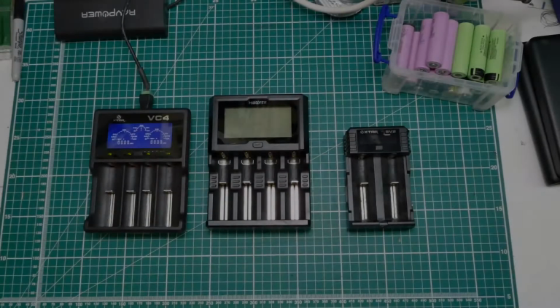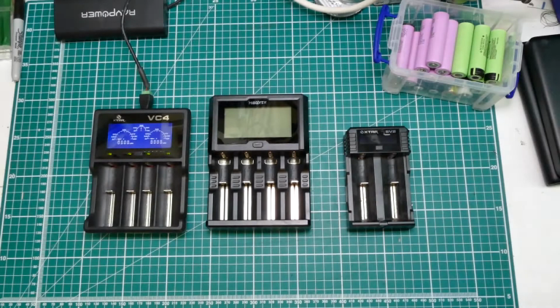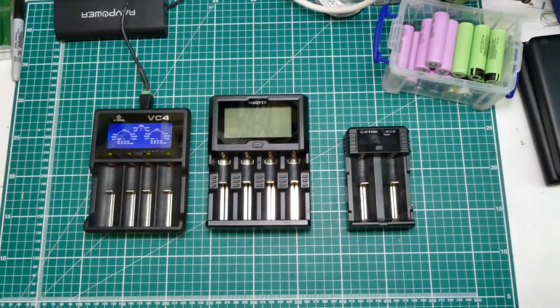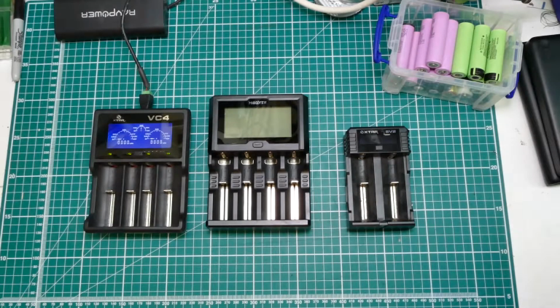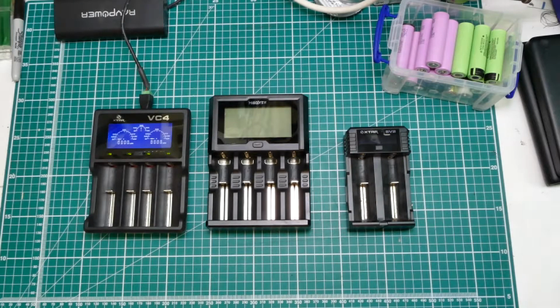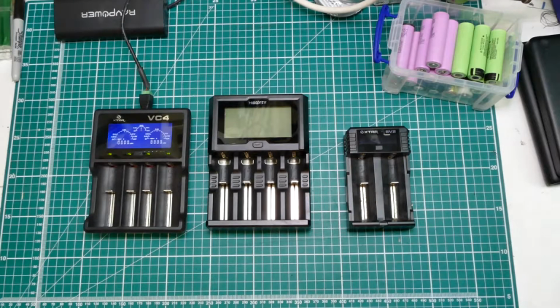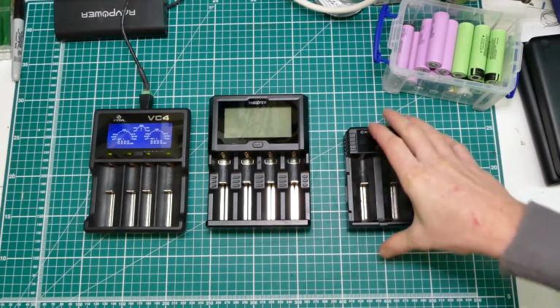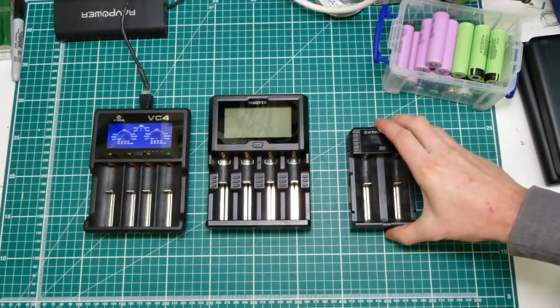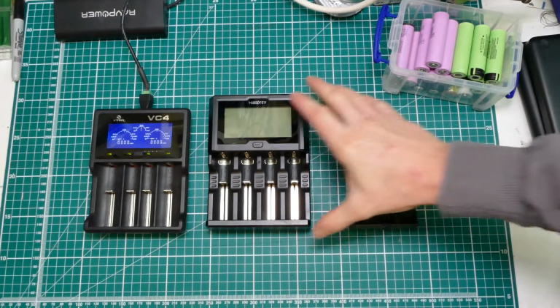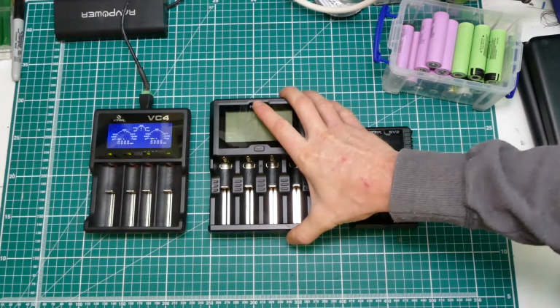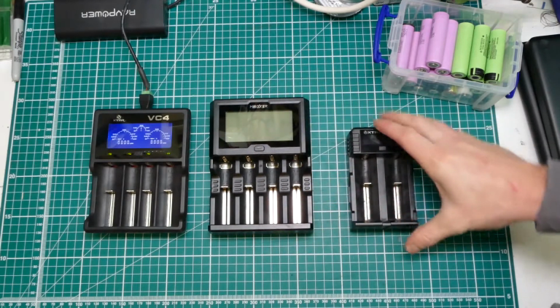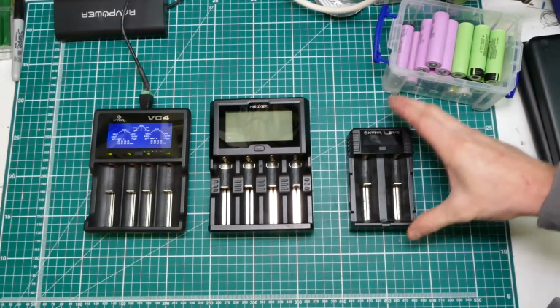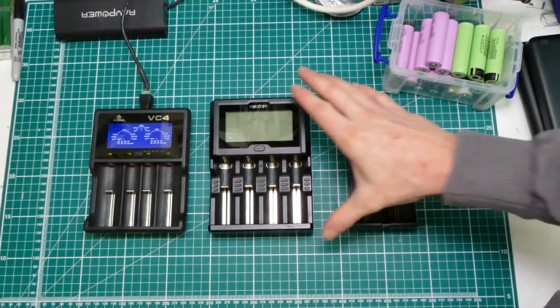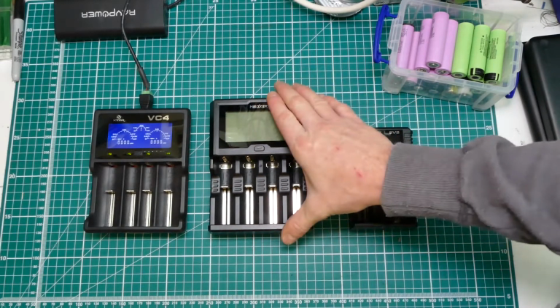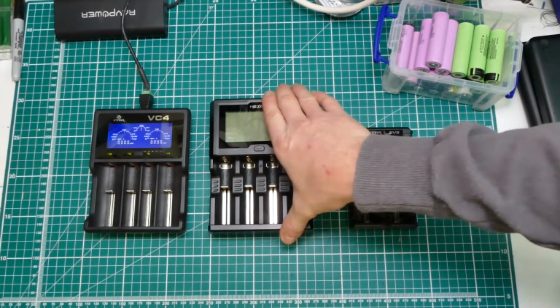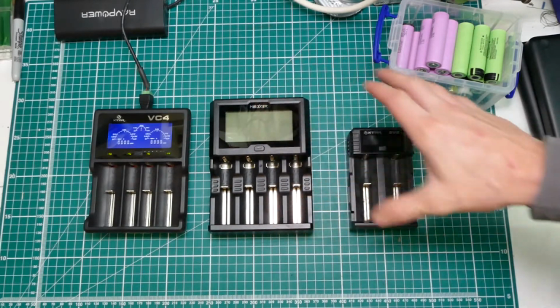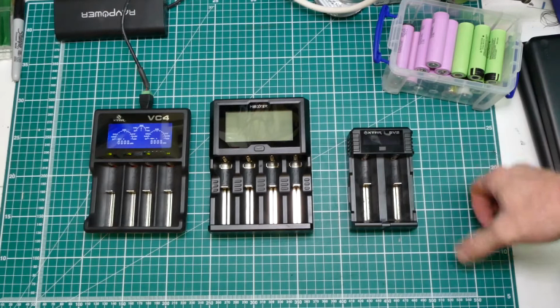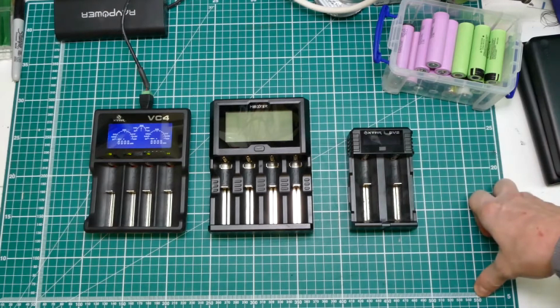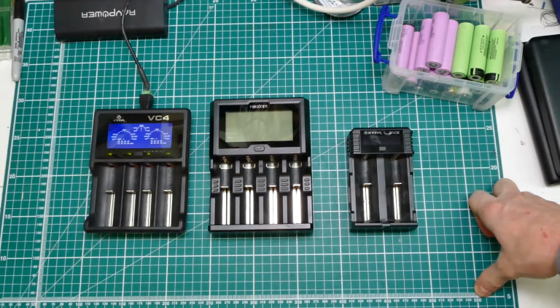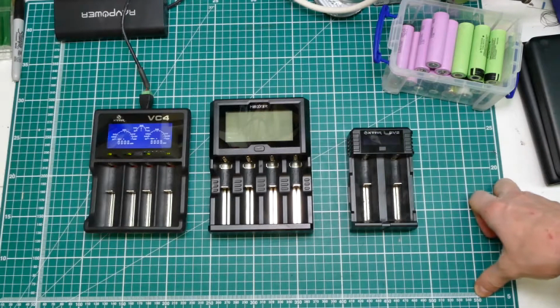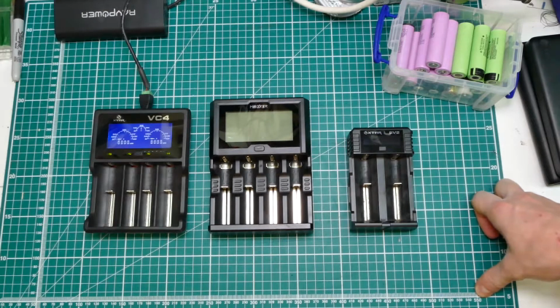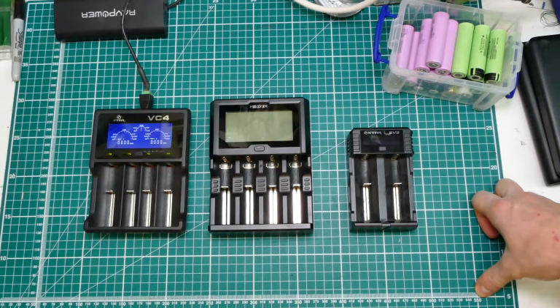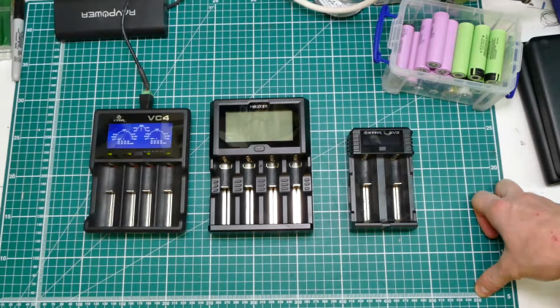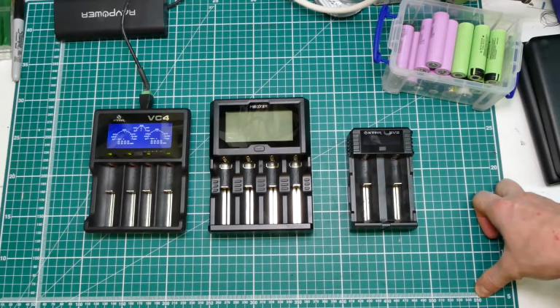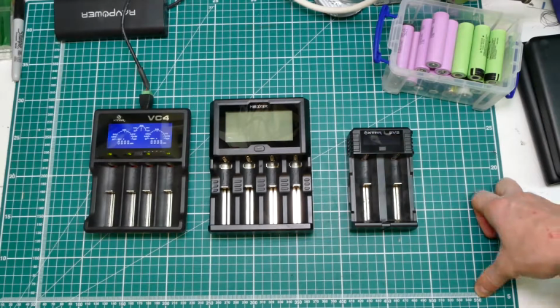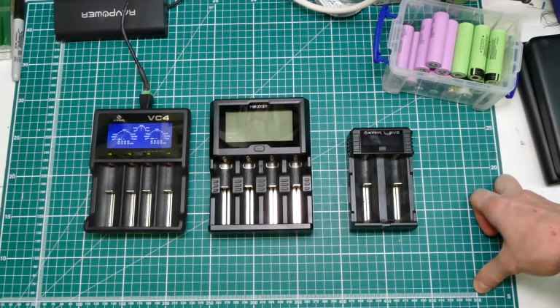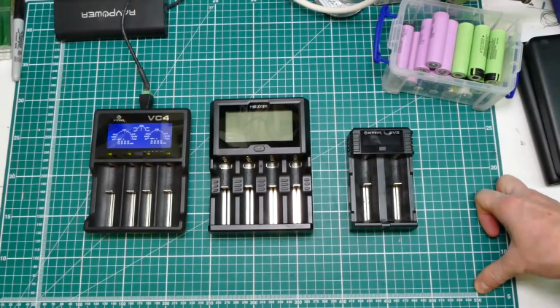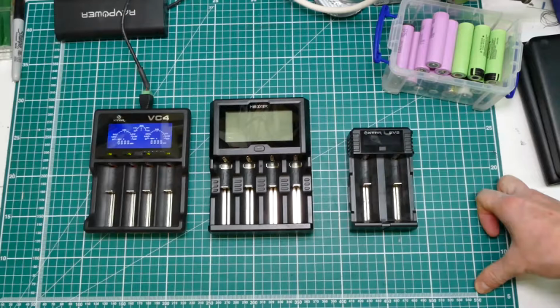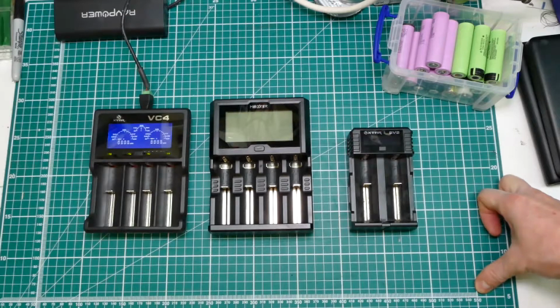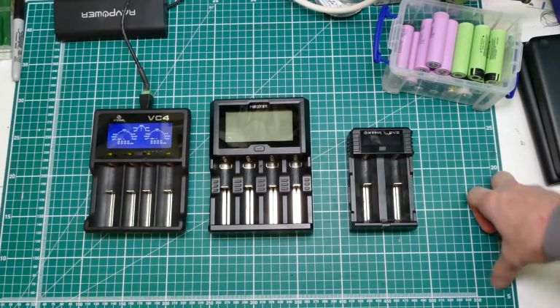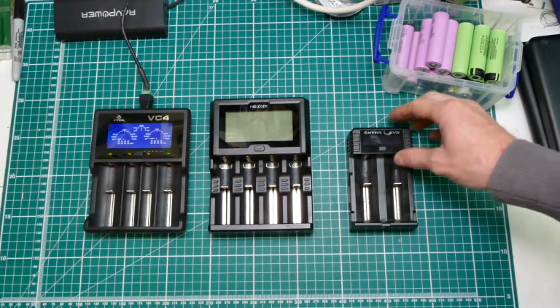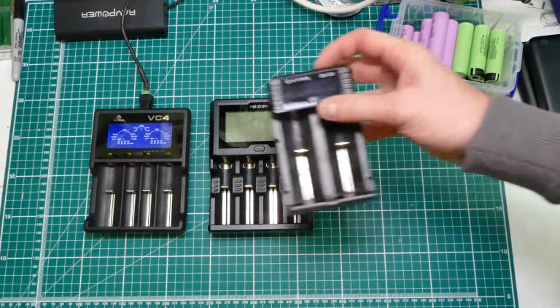Hi YouTube. I just want to show you a new charger that I've got. I did a charger video back along and if you've watched that you'll know that I've got one of these.